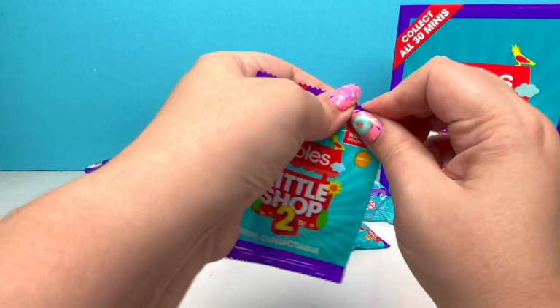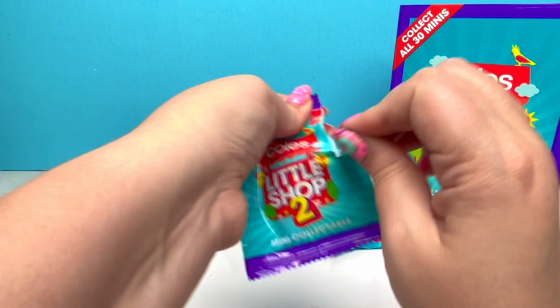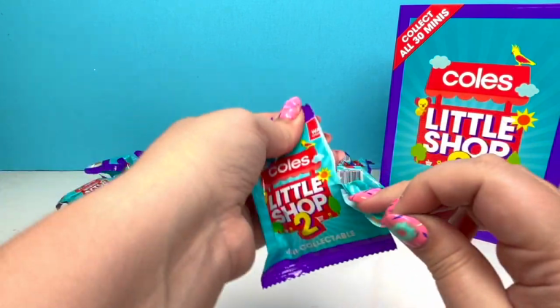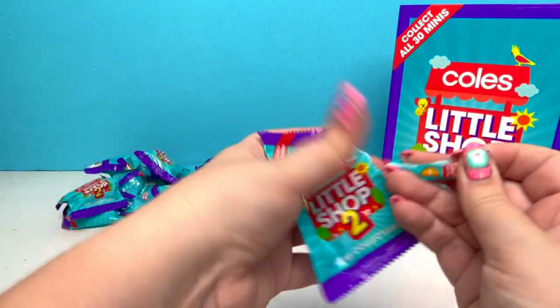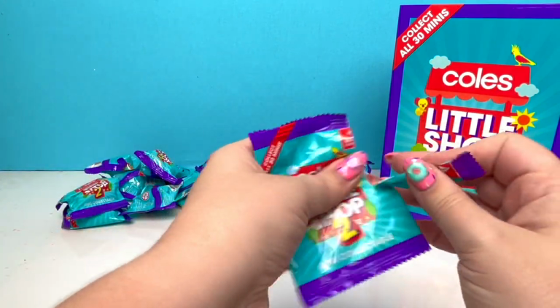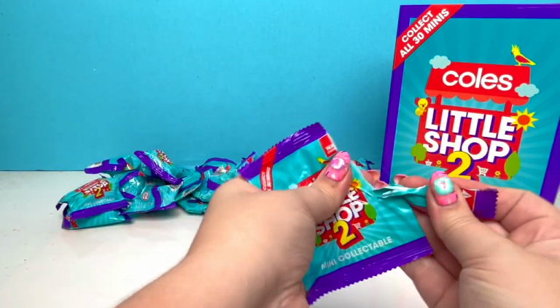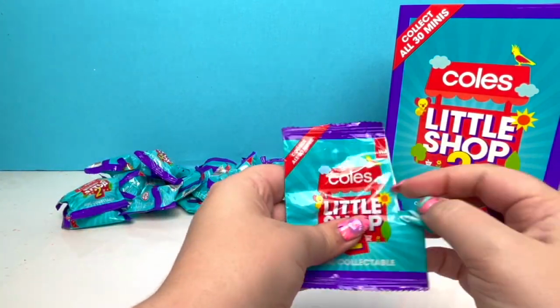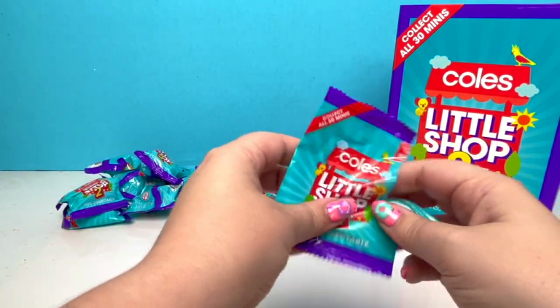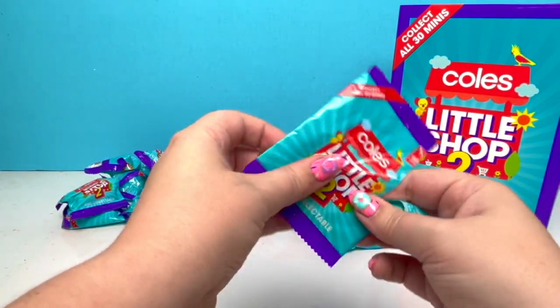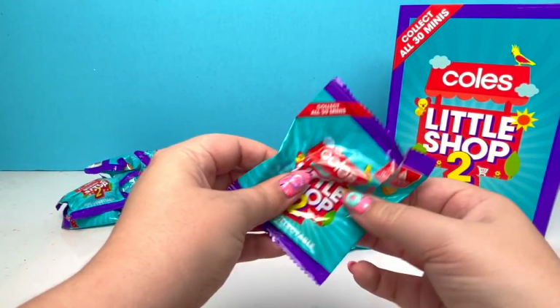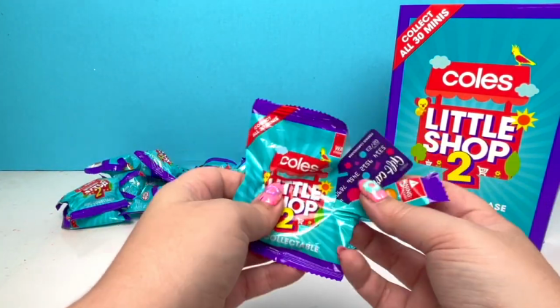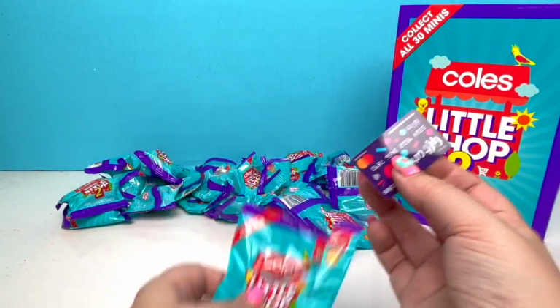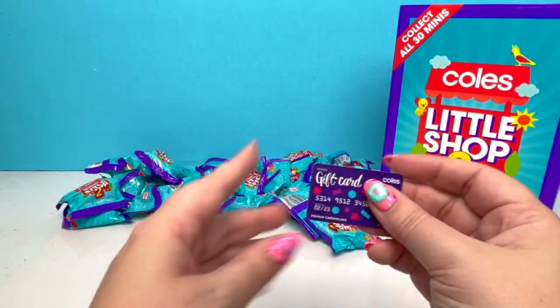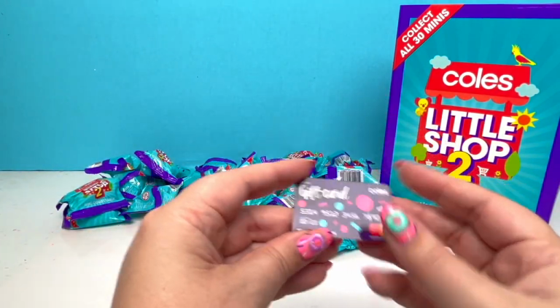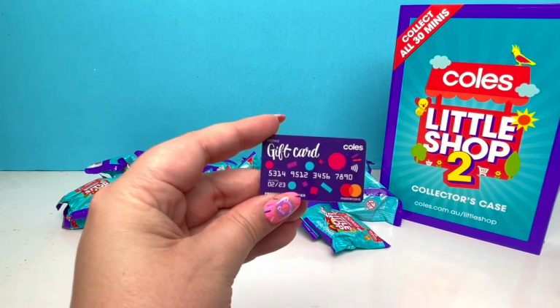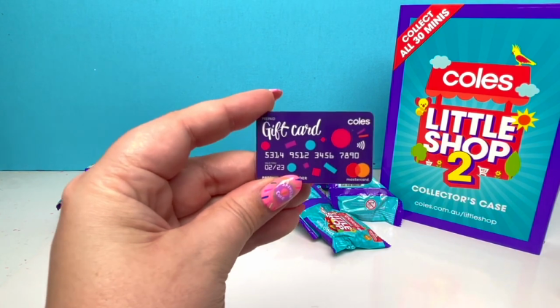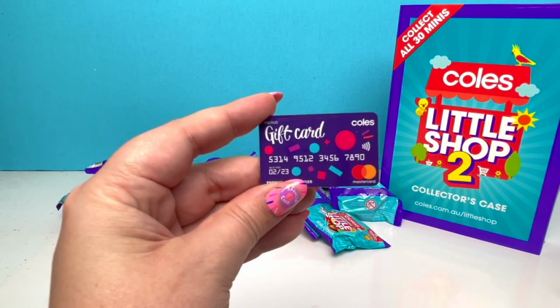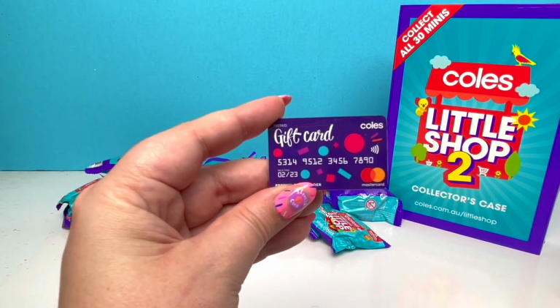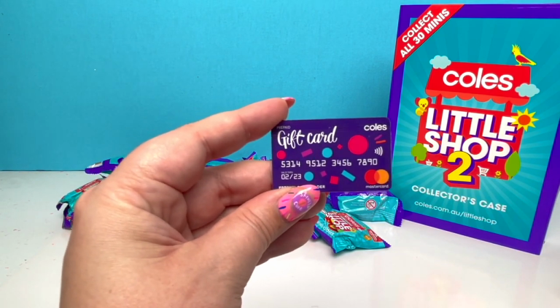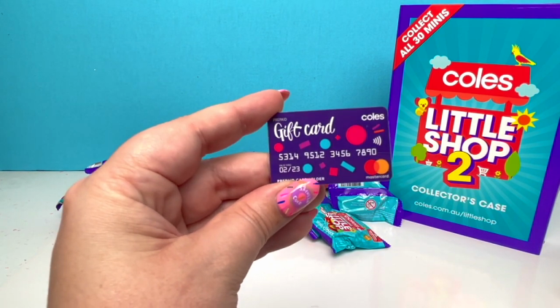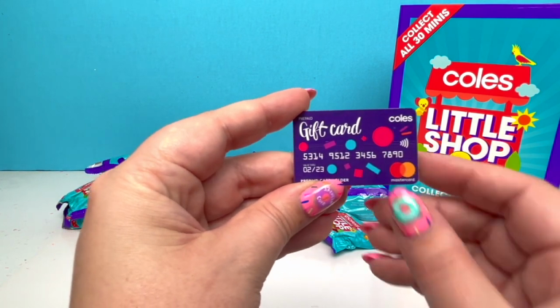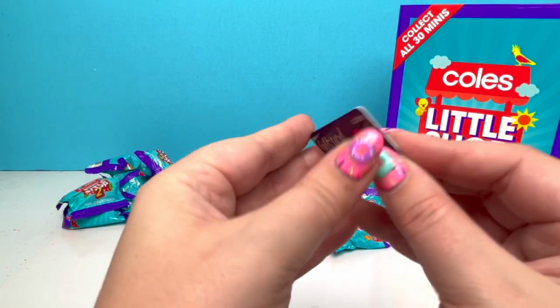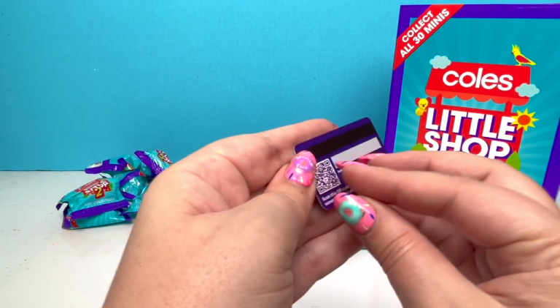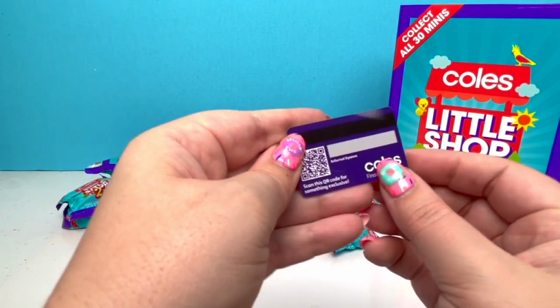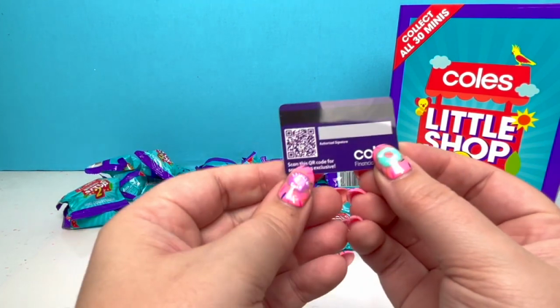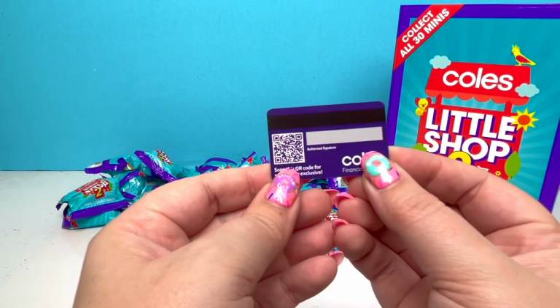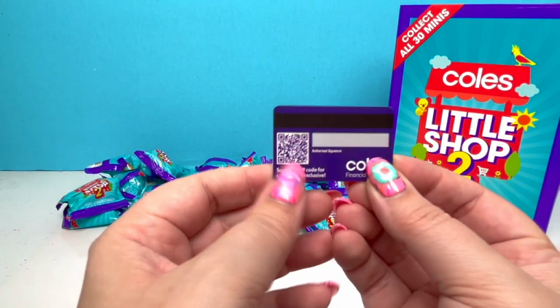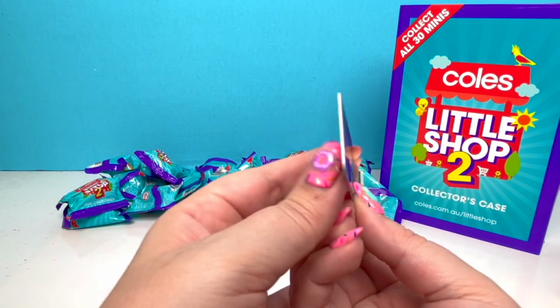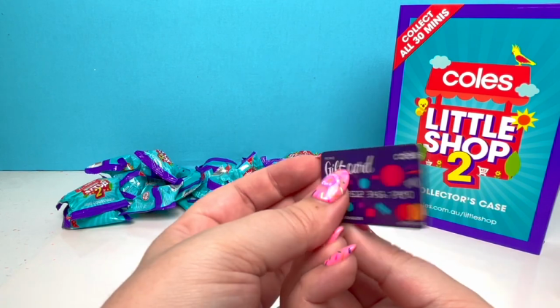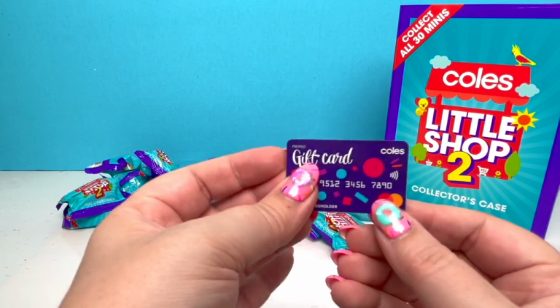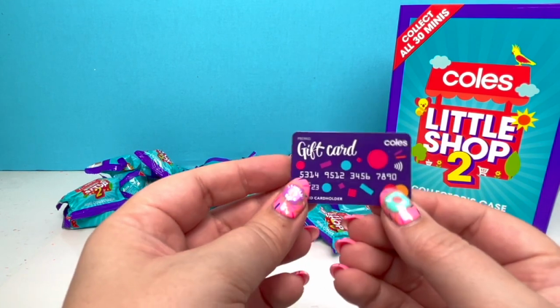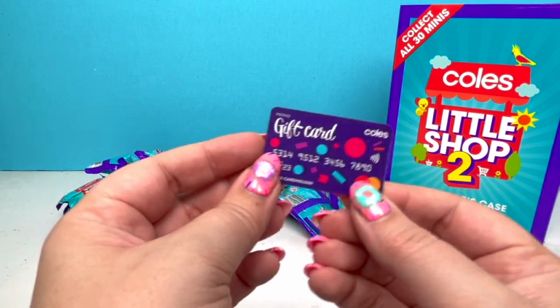Very thin — whatever it is. Maybe it's the credit card that we need! Is it? It is! Woohoo! Oh, very cool — it looks just like a credit card! I love it!